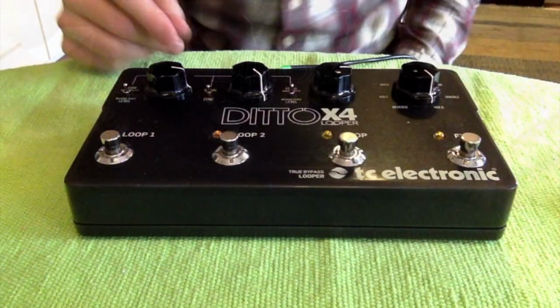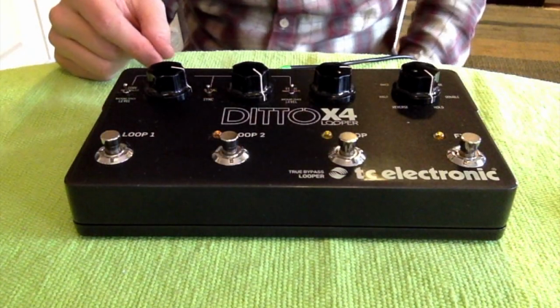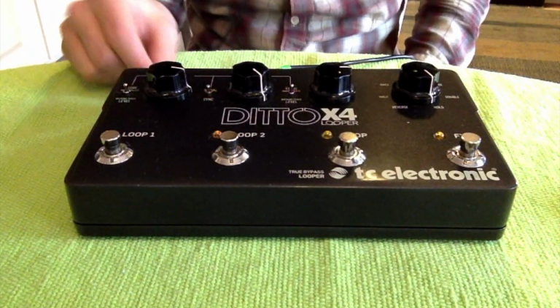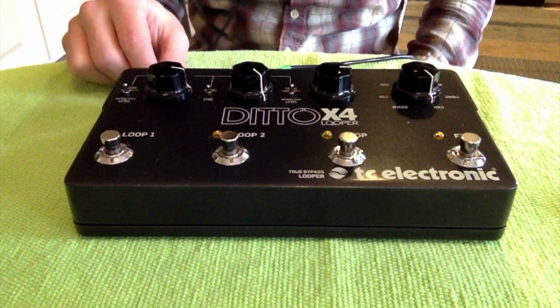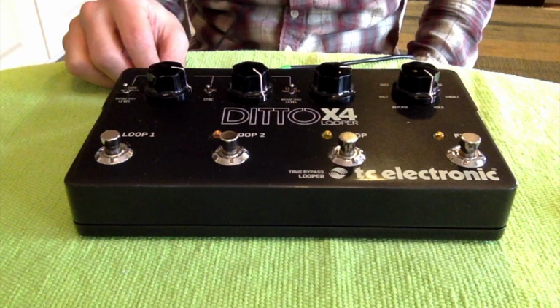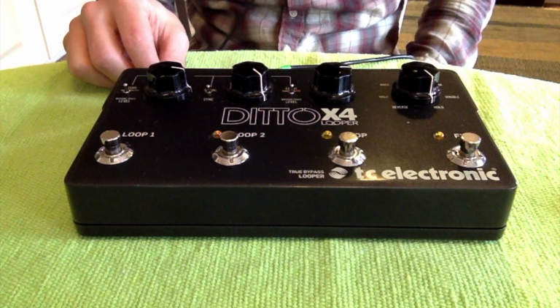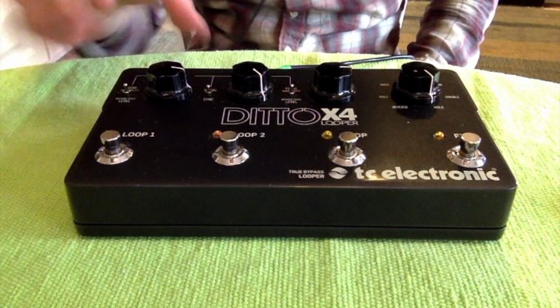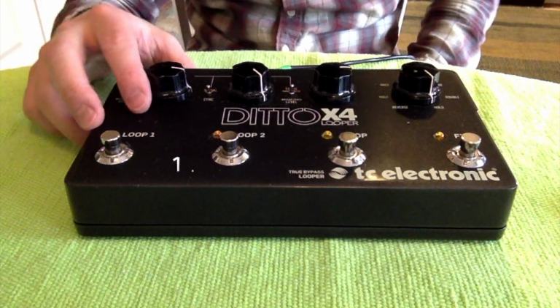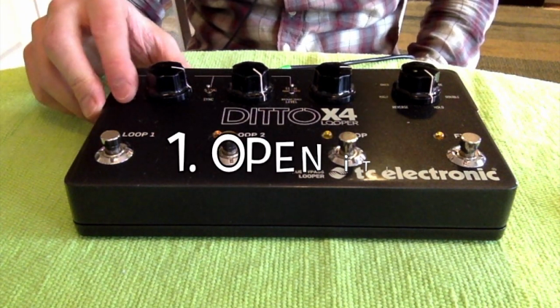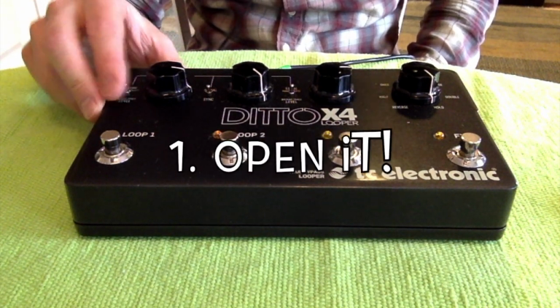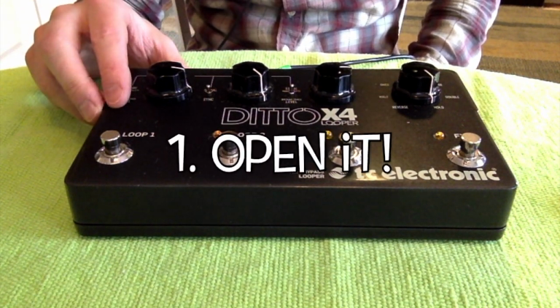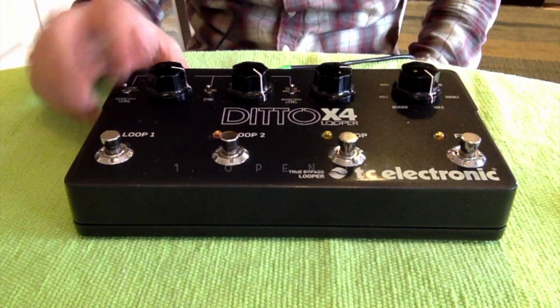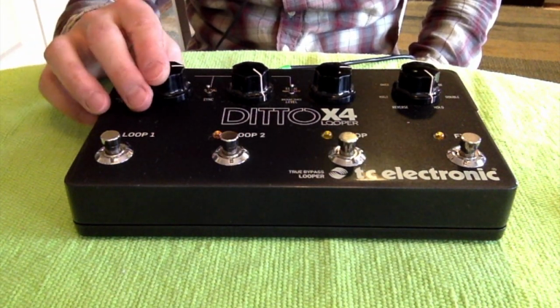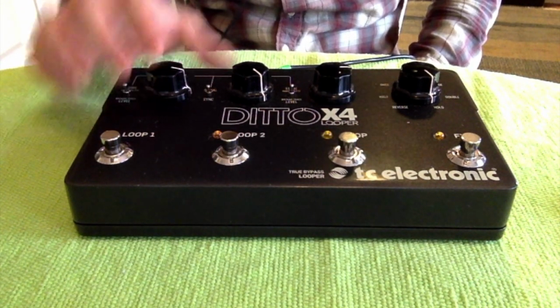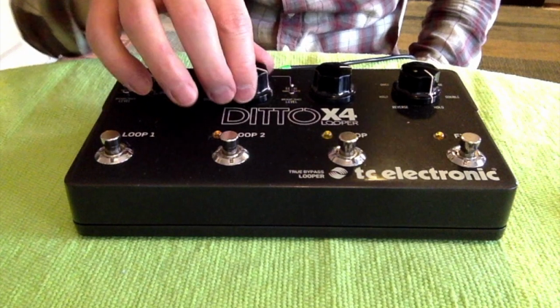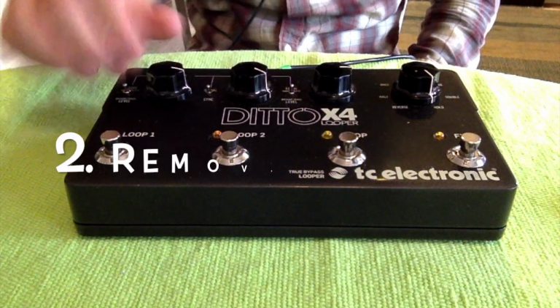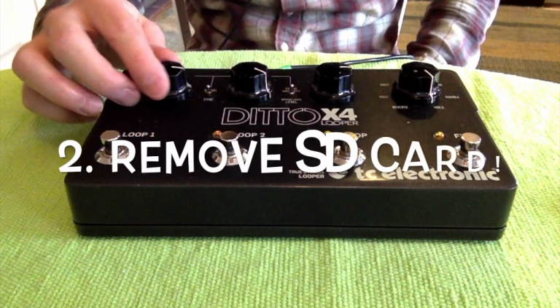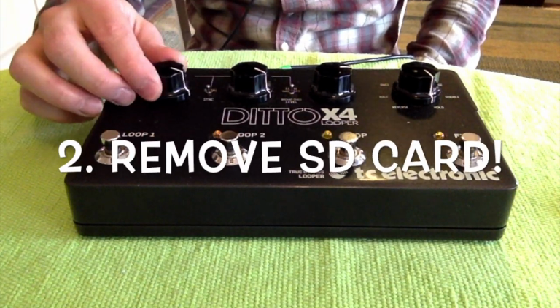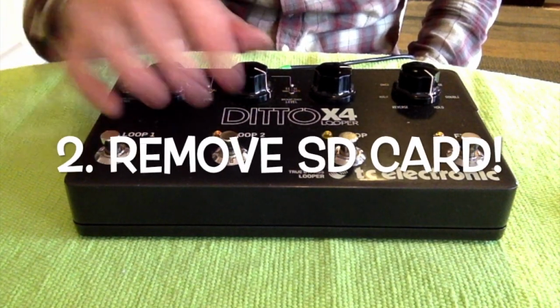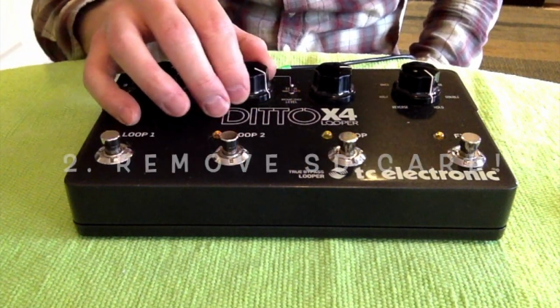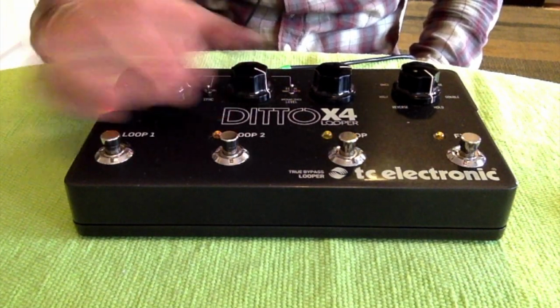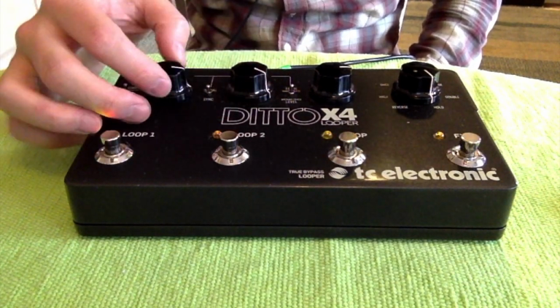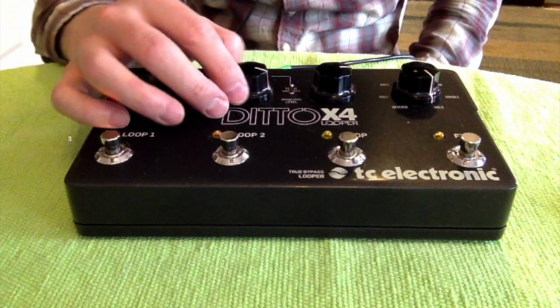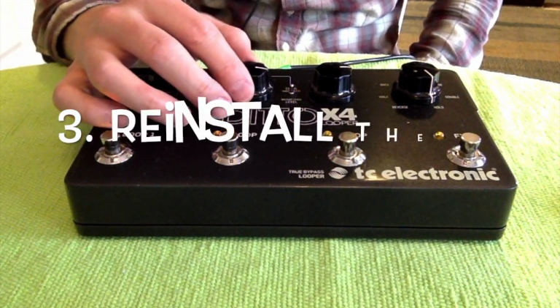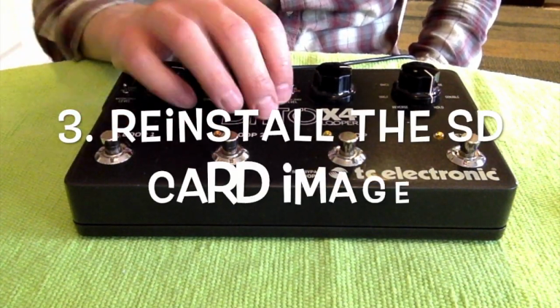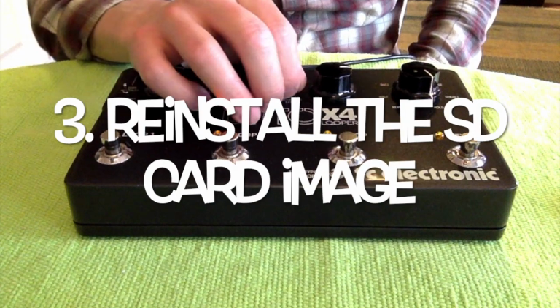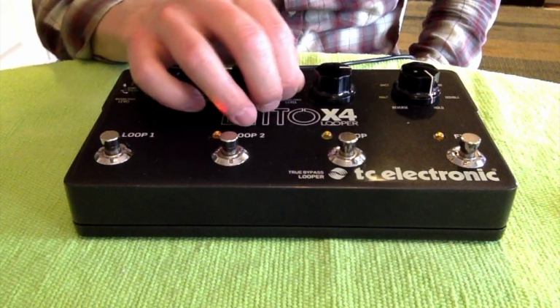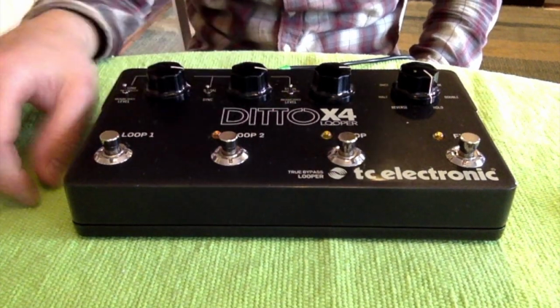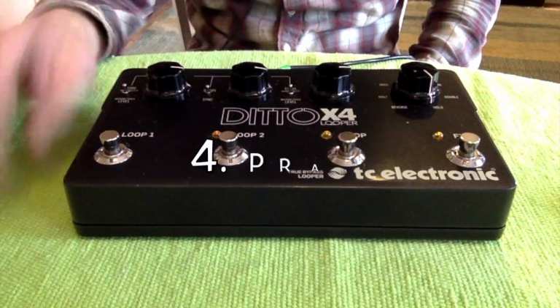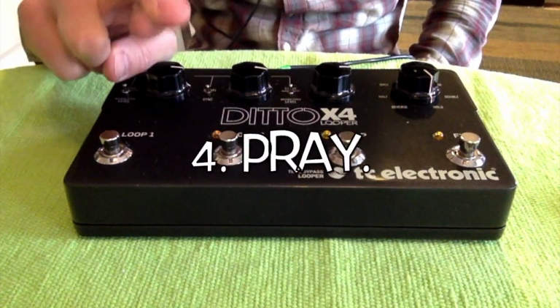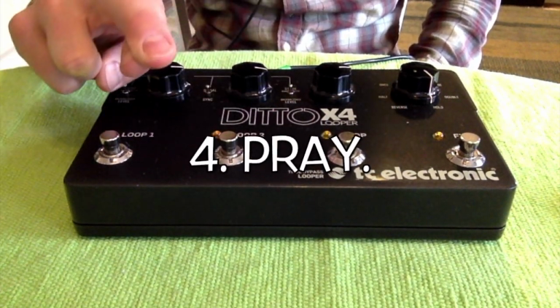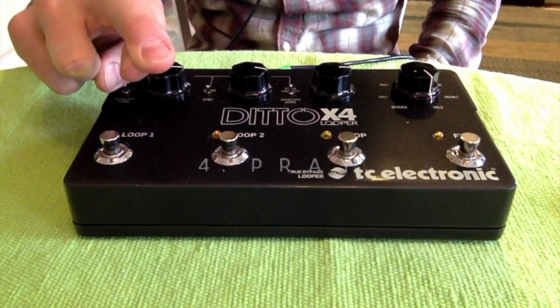What we're going to do is open it, remove the SD card, wipe it, reinstall the image, put it back in, and pray.